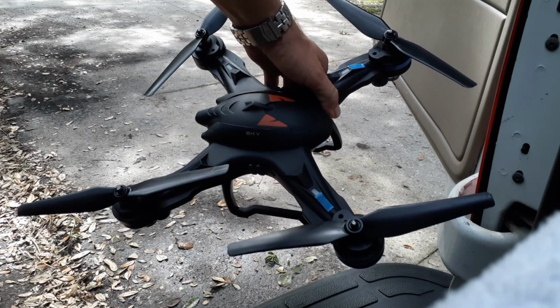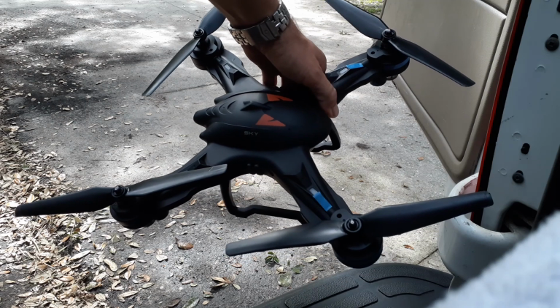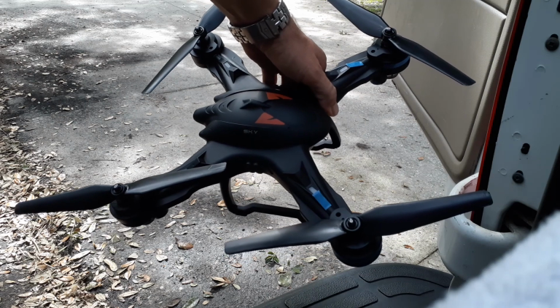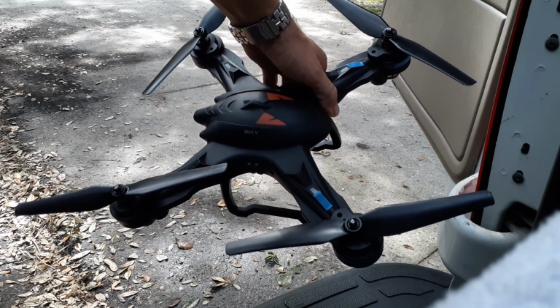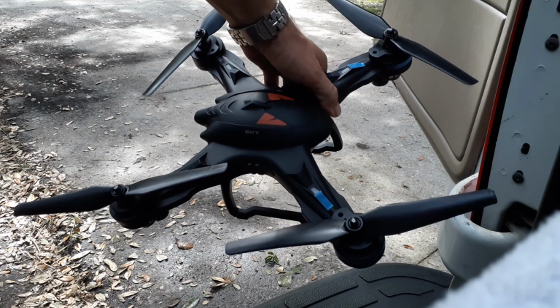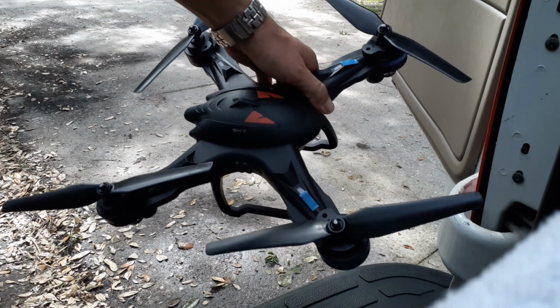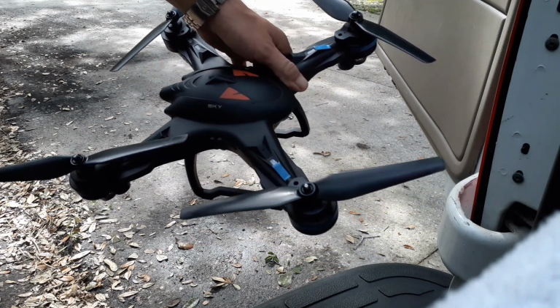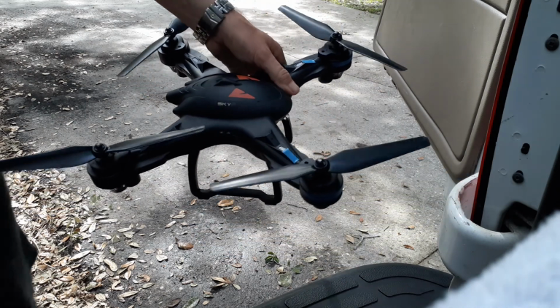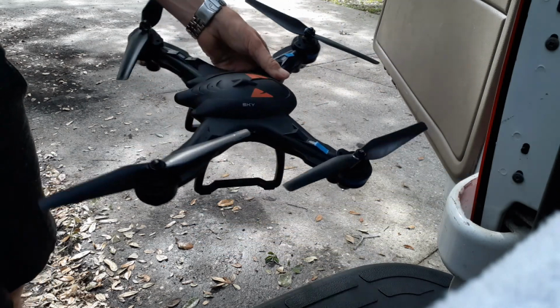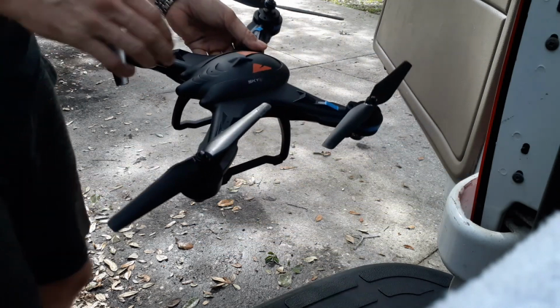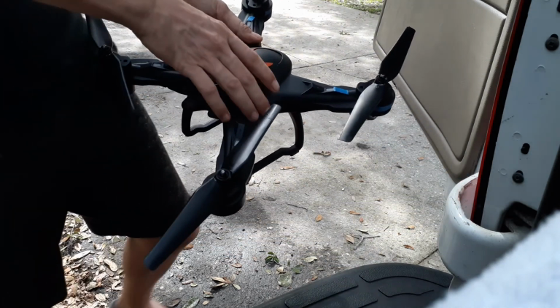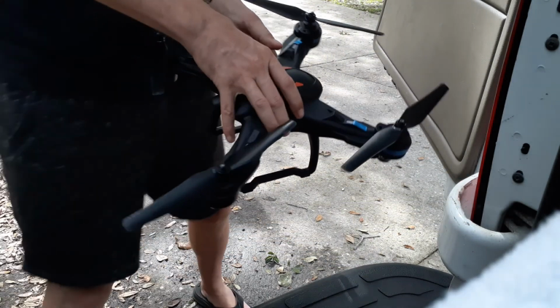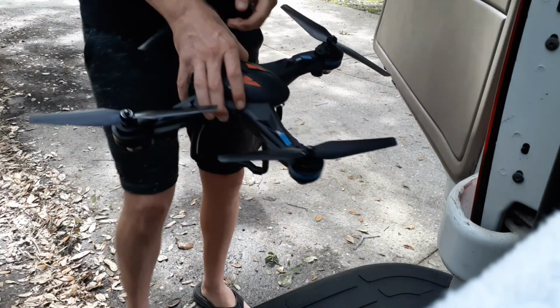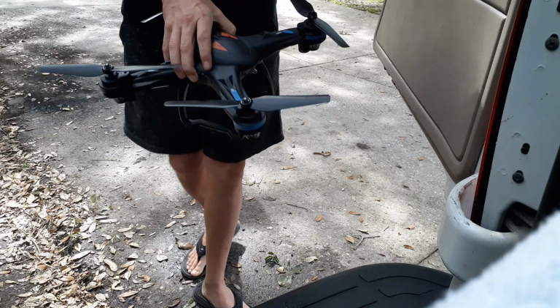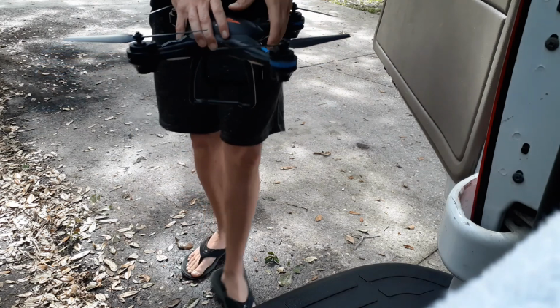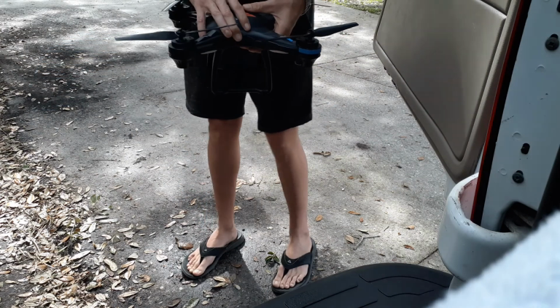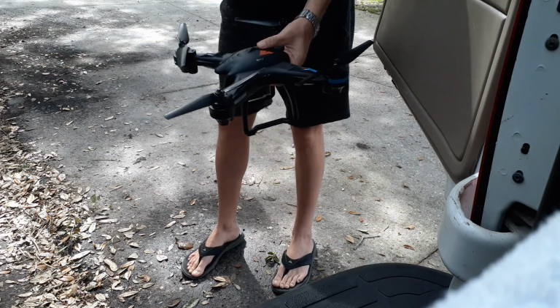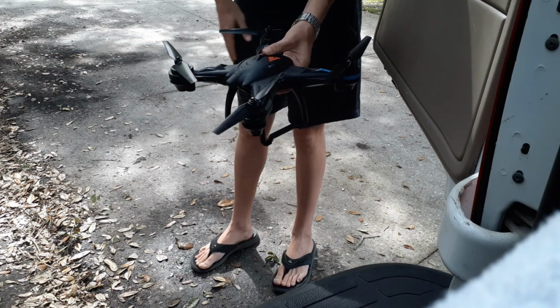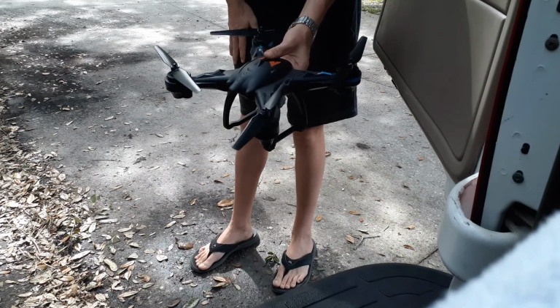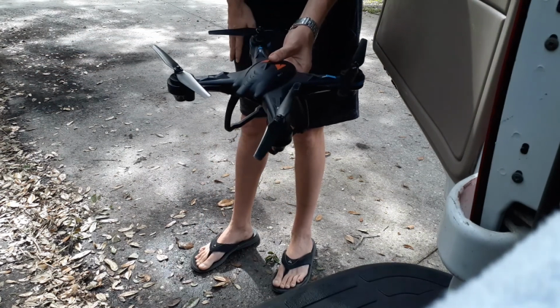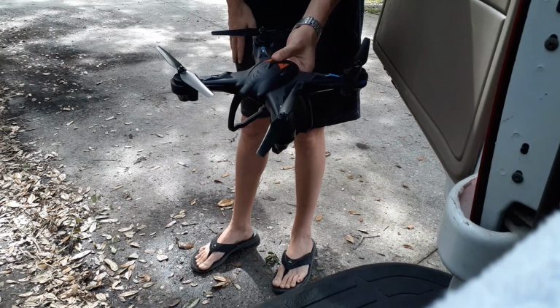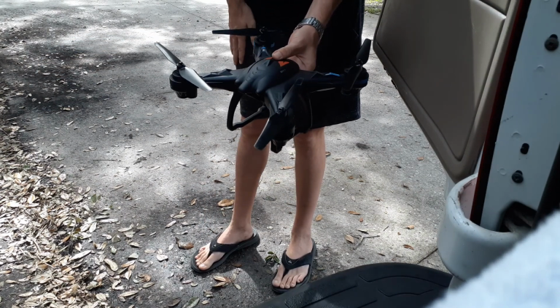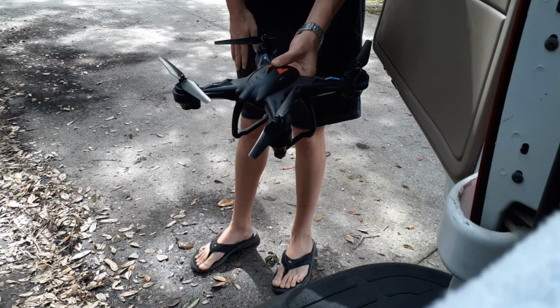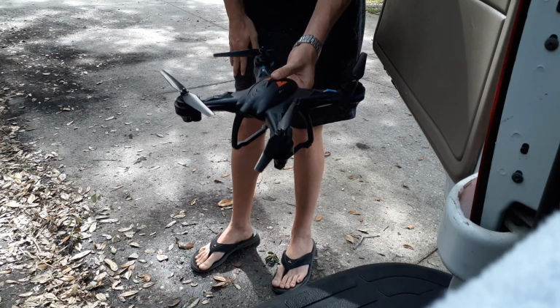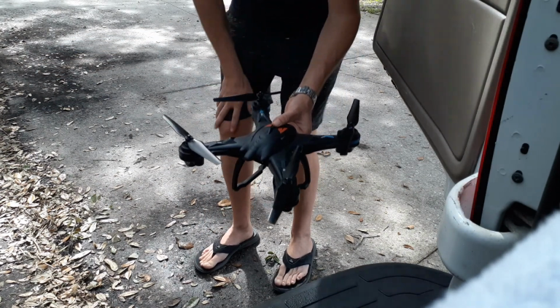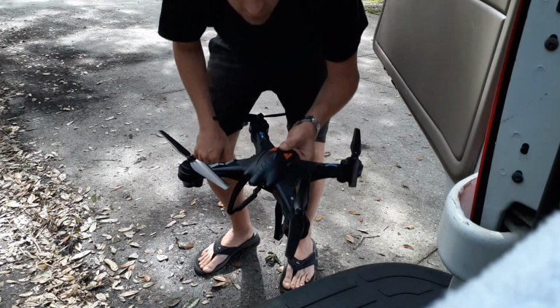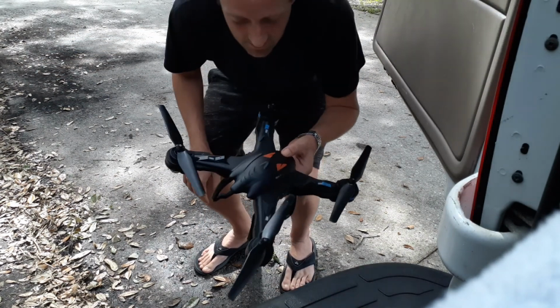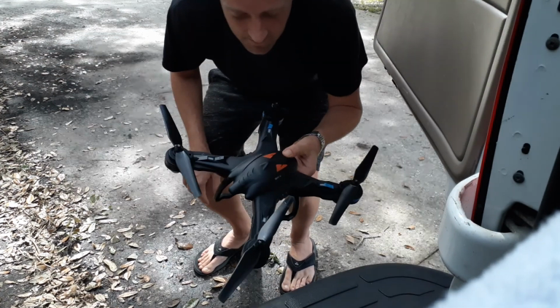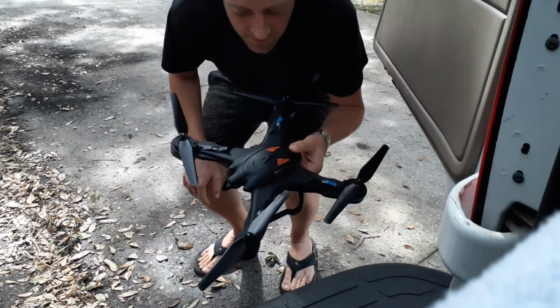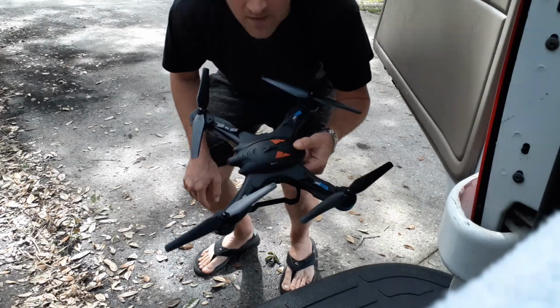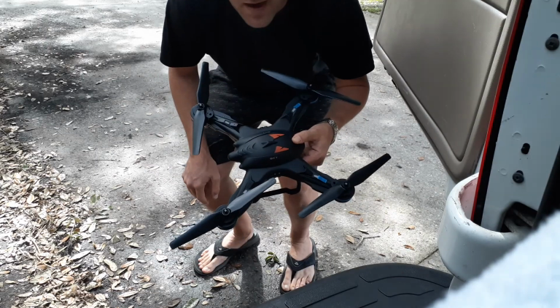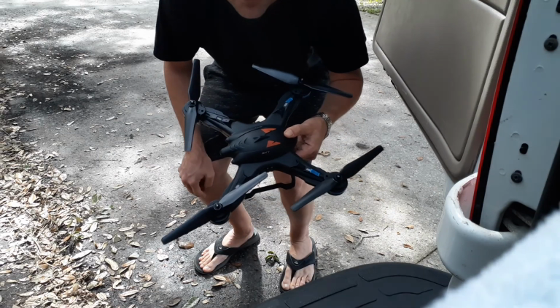Hi, this is Parker and welcome to our first introductory review on how to start up and fly the Vivitar Skyview drone.